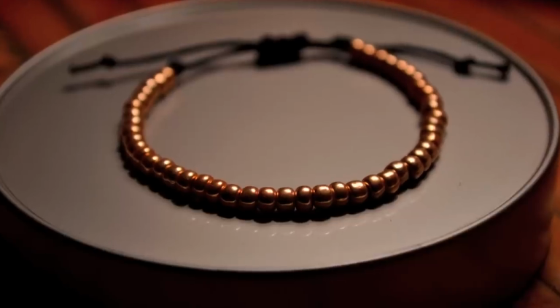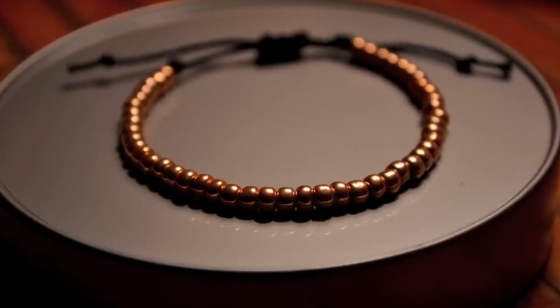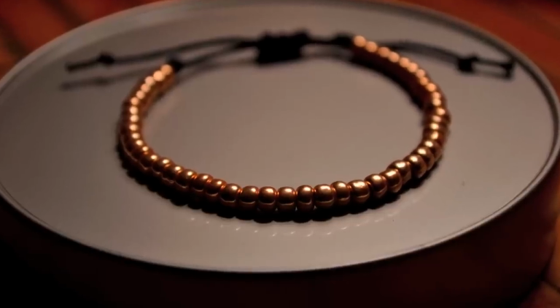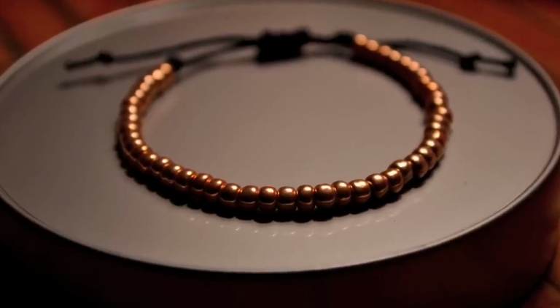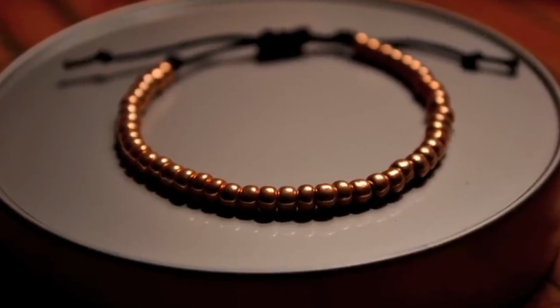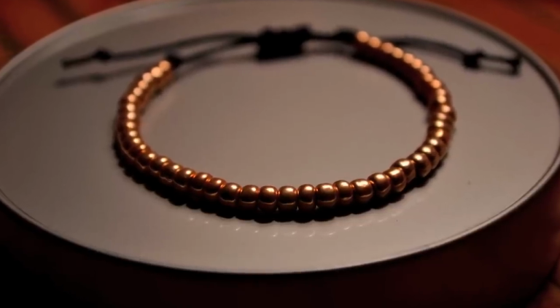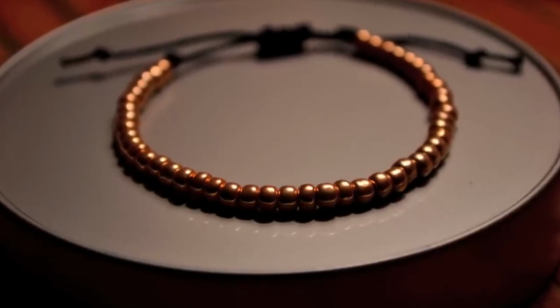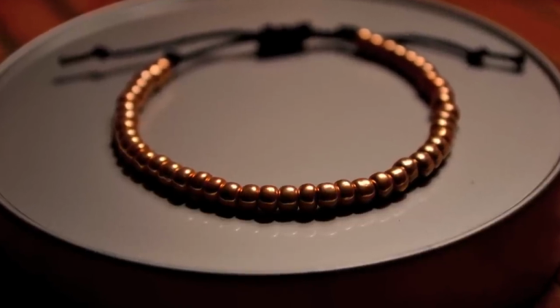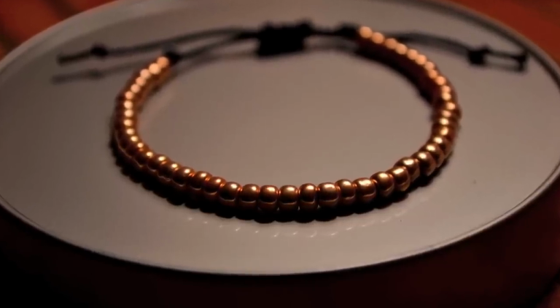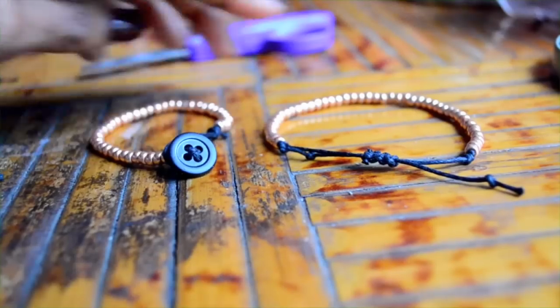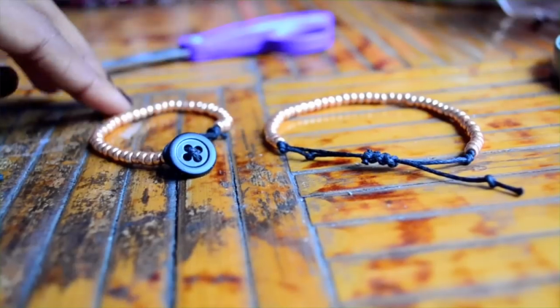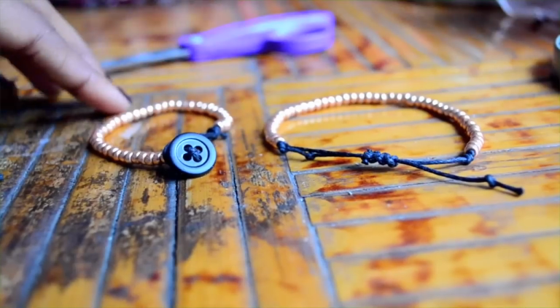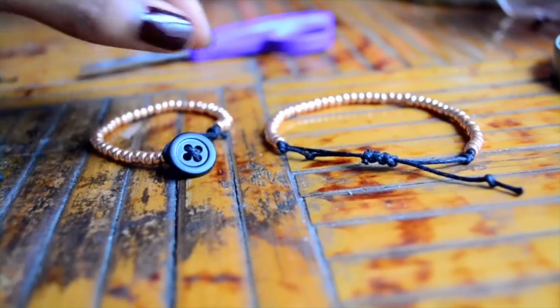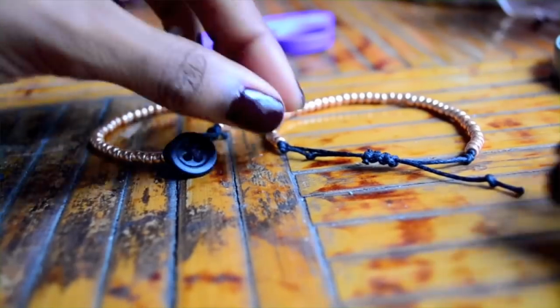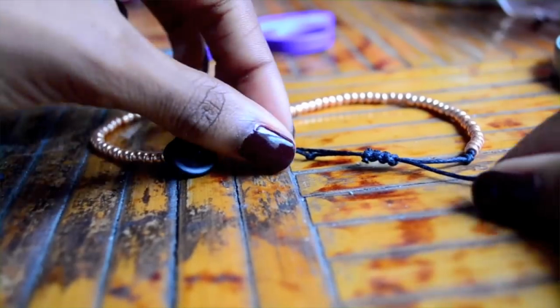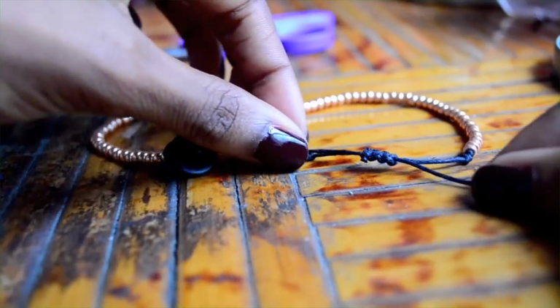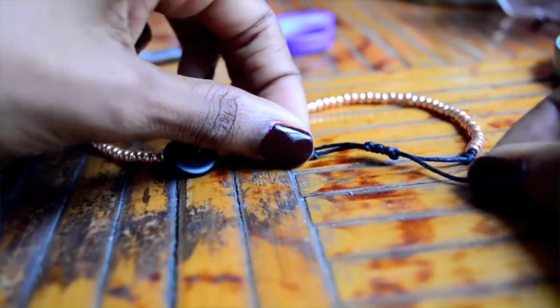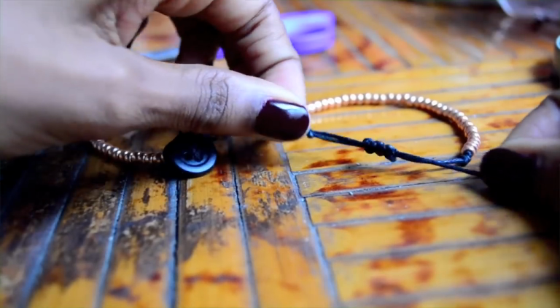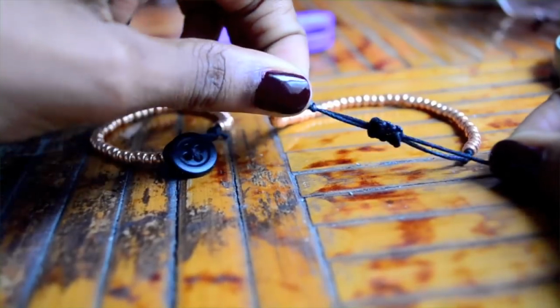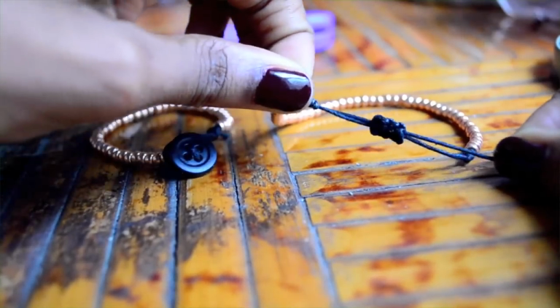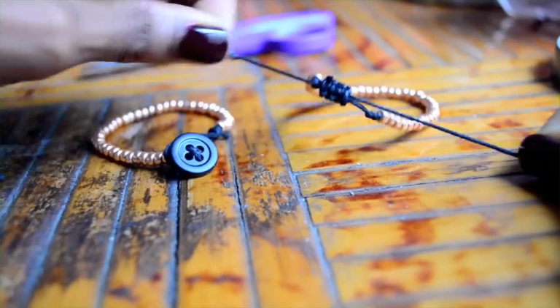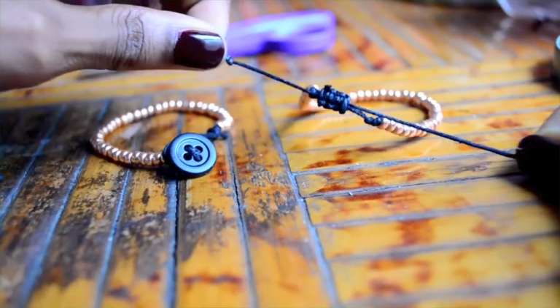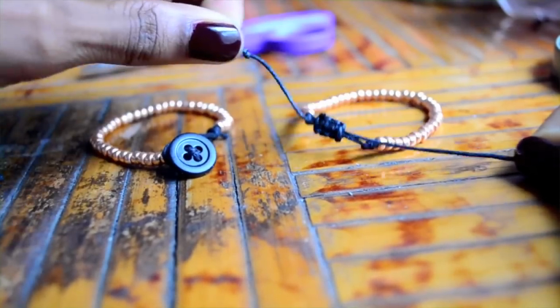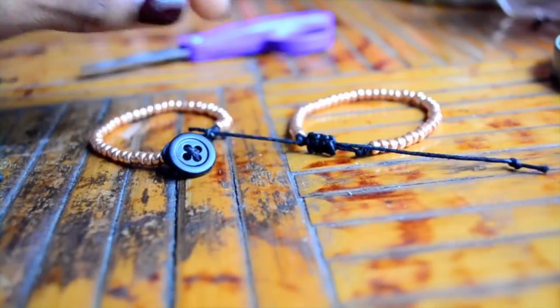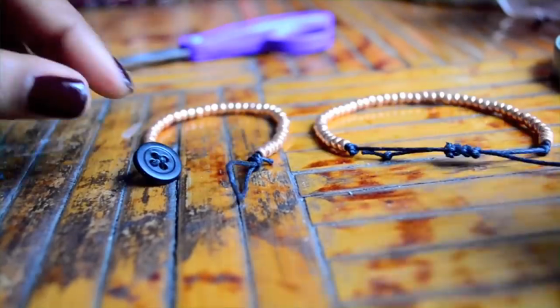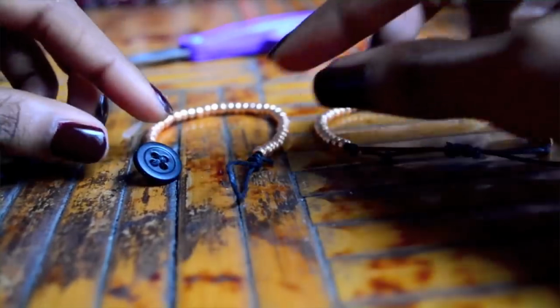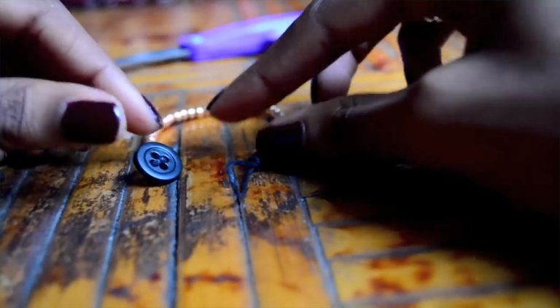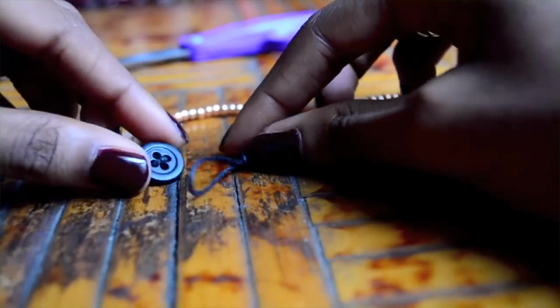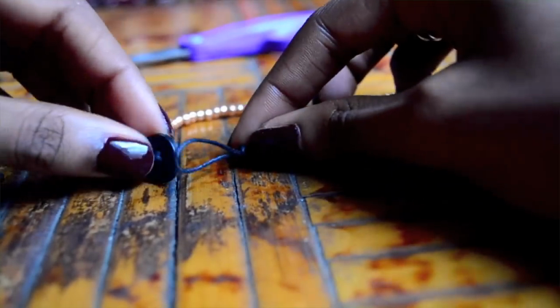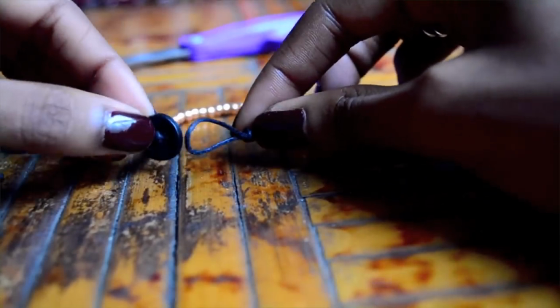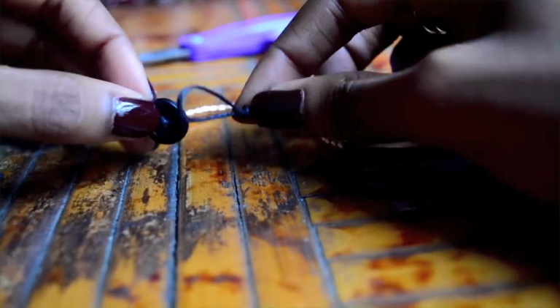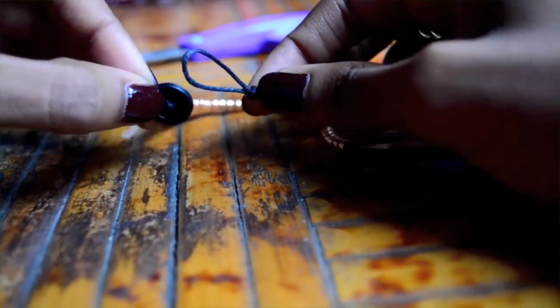Today I'm going to show you how to make these simple beaded bracelets two different ways. One is adjustable and the other uses a button to form the closure.